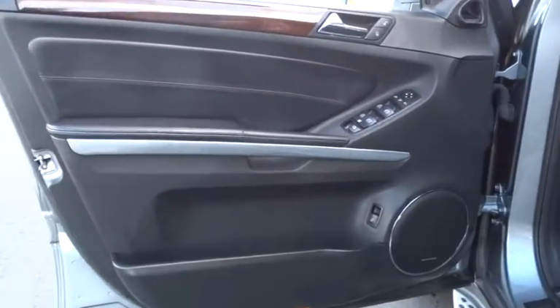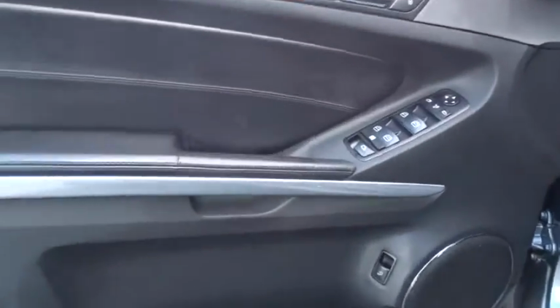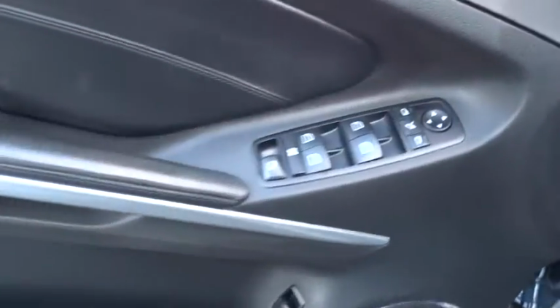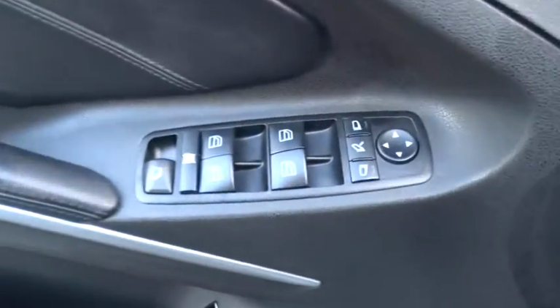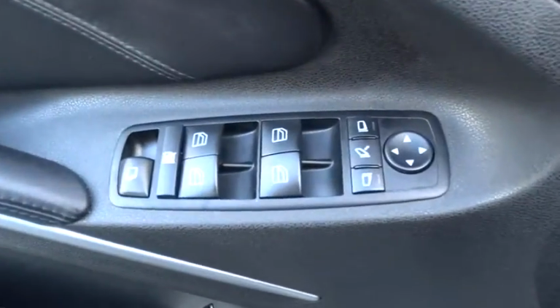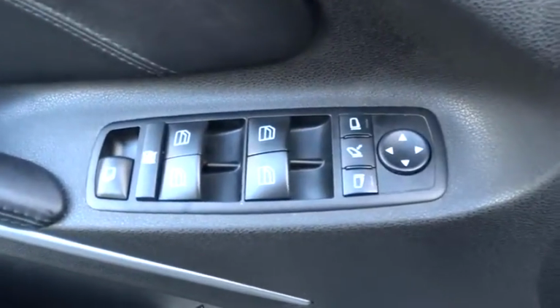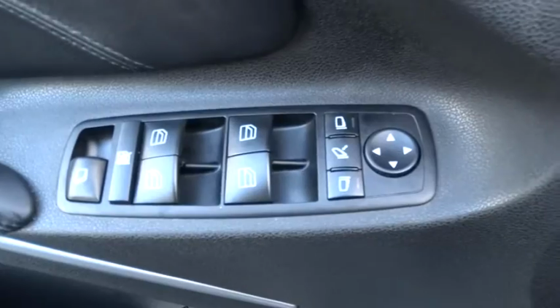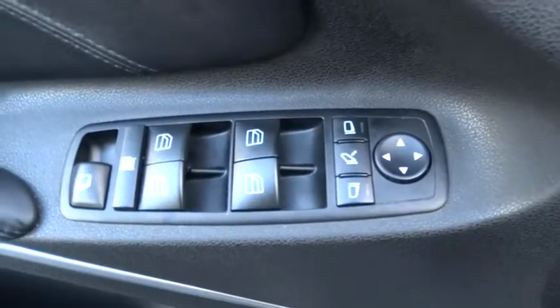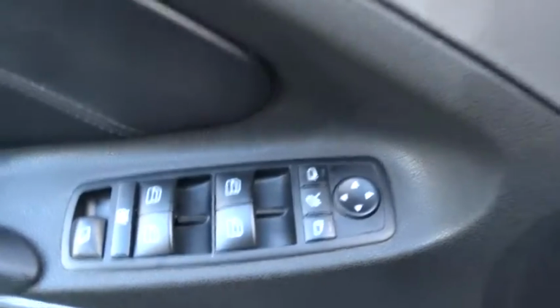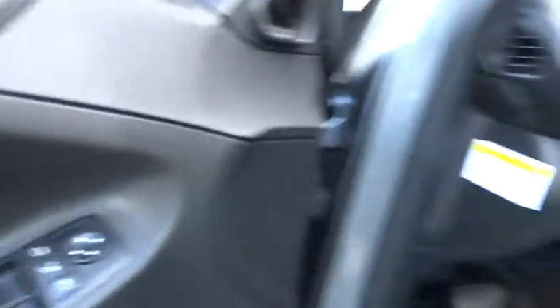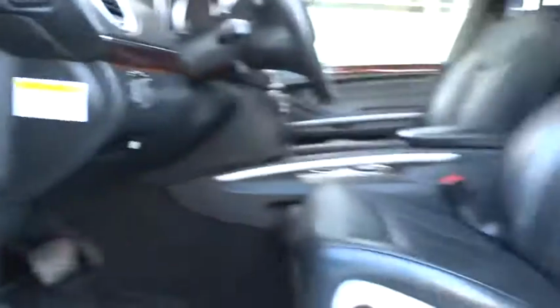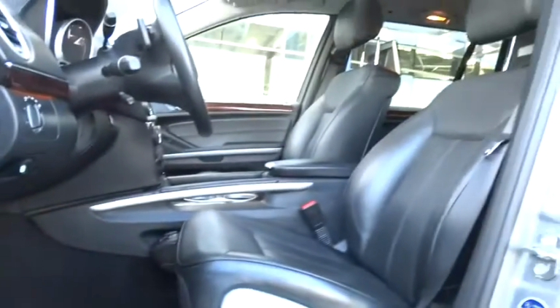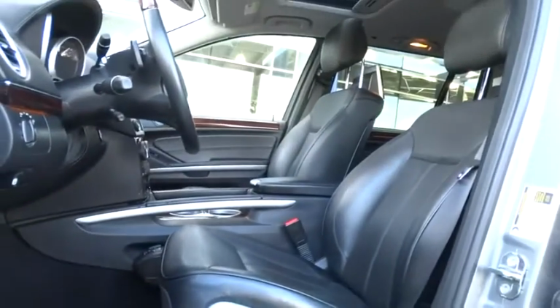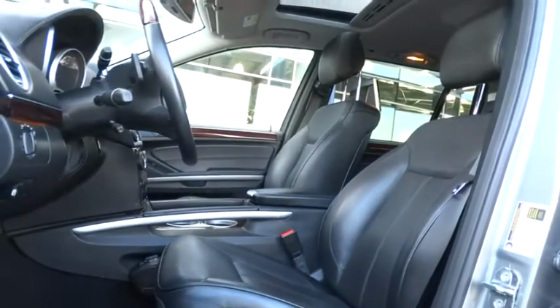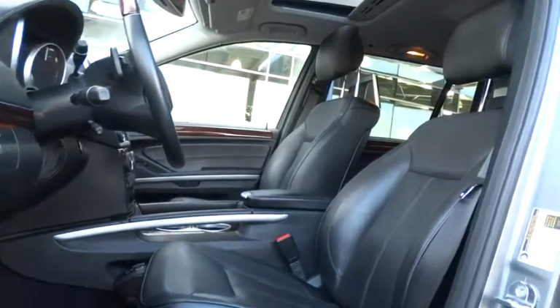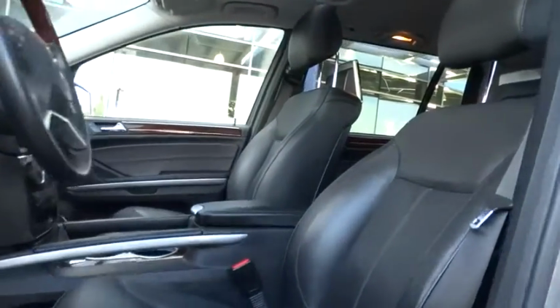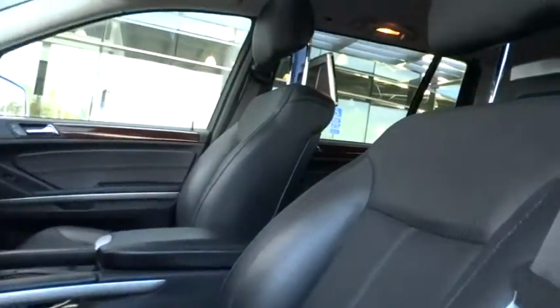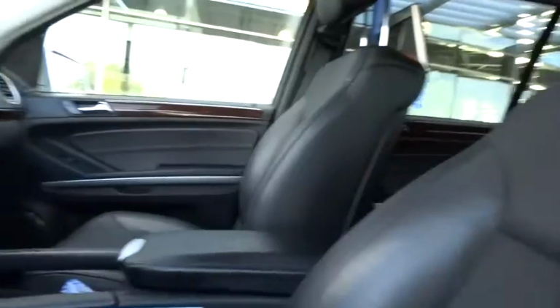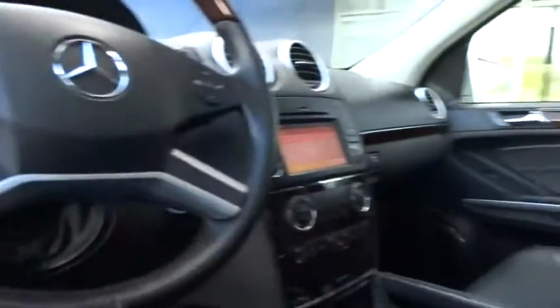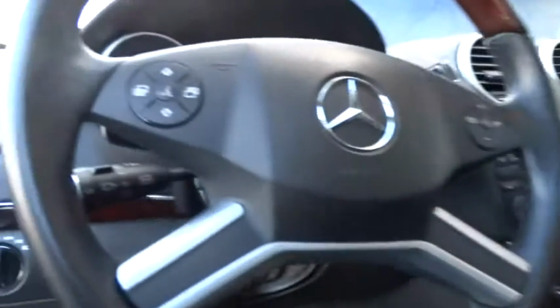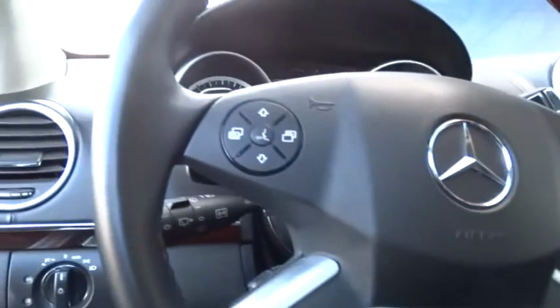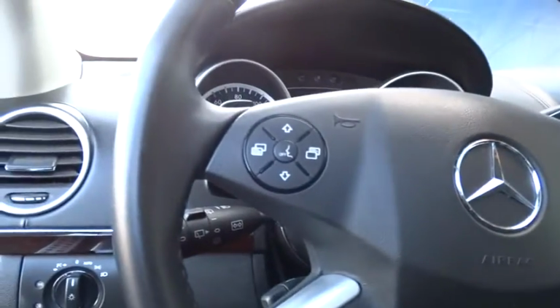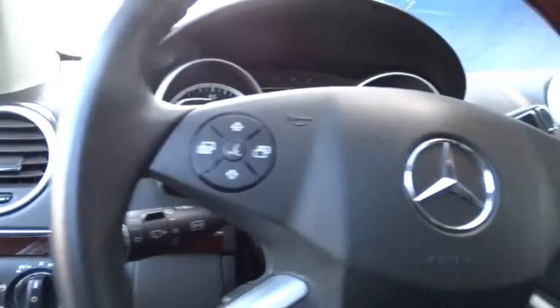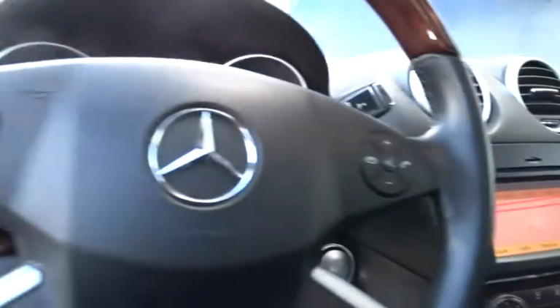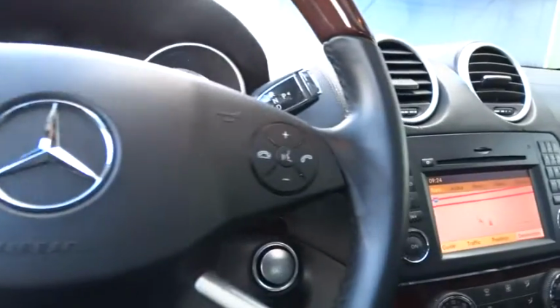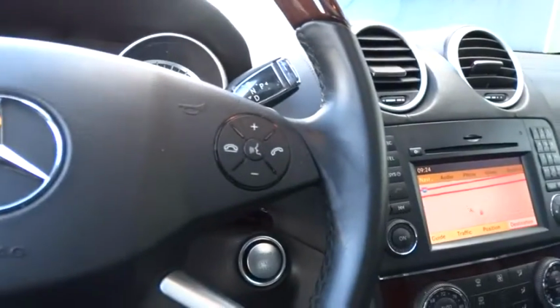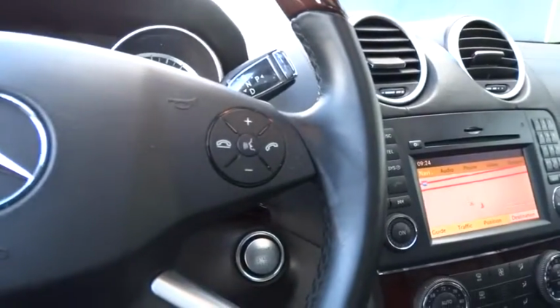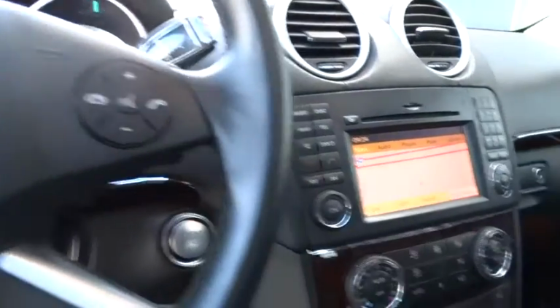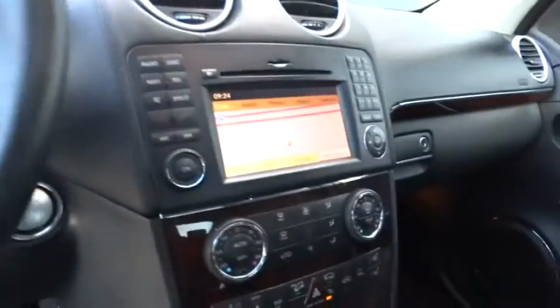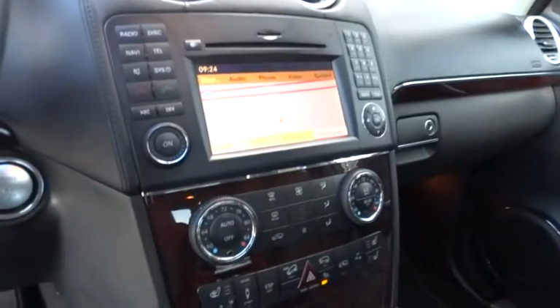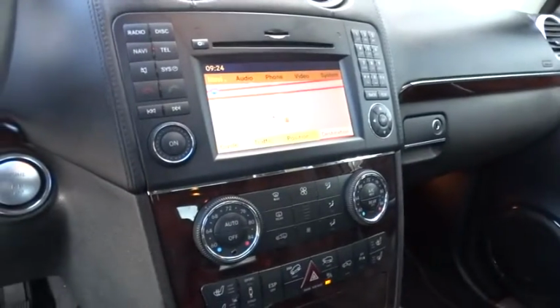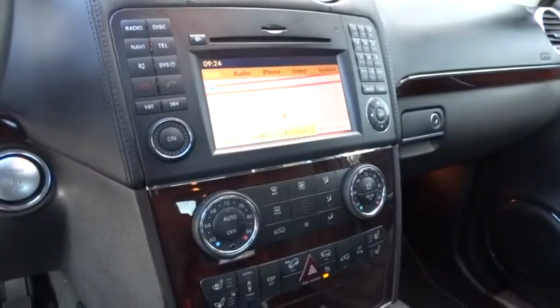Navigation system, power steering, adjustable steering wheel, driver airbag, hard disk drive media storage, floor mats, keyless start, keyless entry, cruise control, auto-dimming rear view mirror, PPO, aluminum wheels.